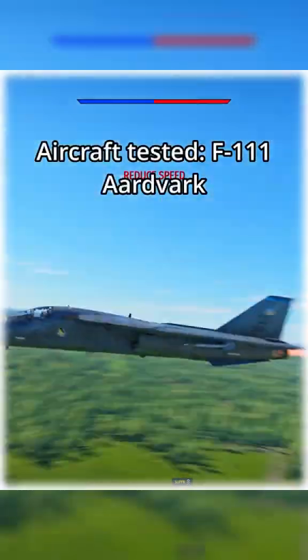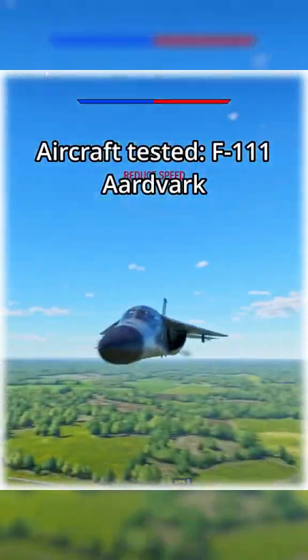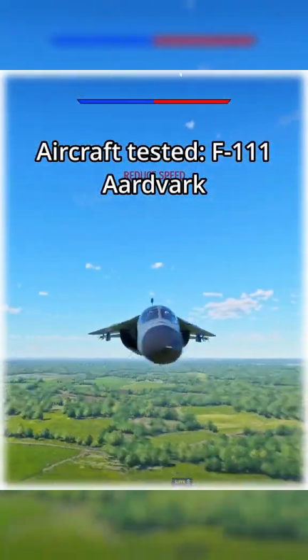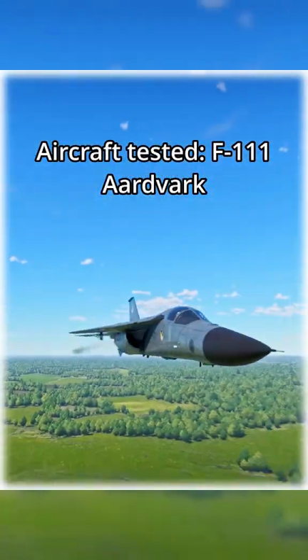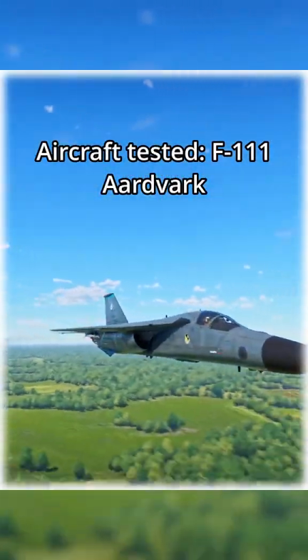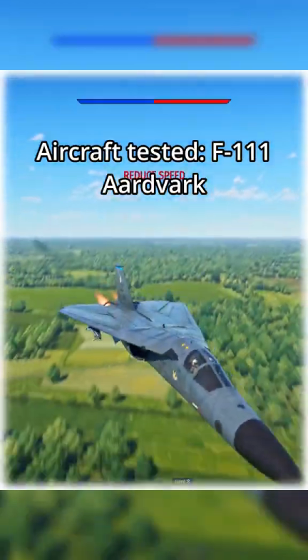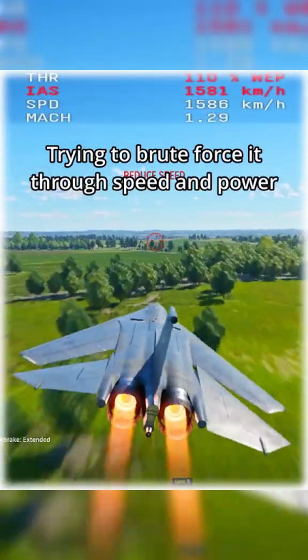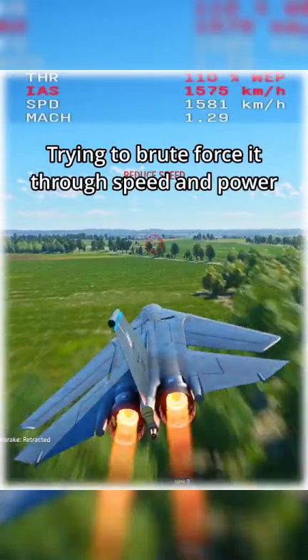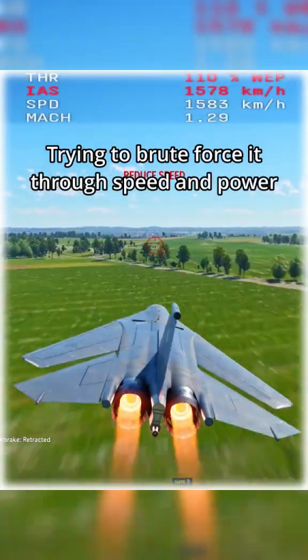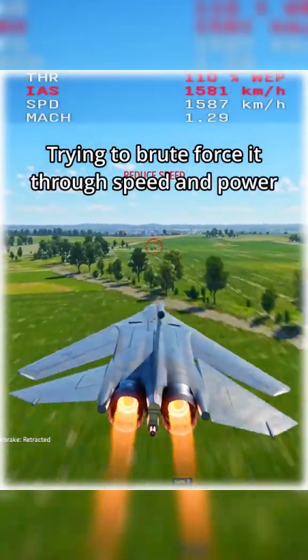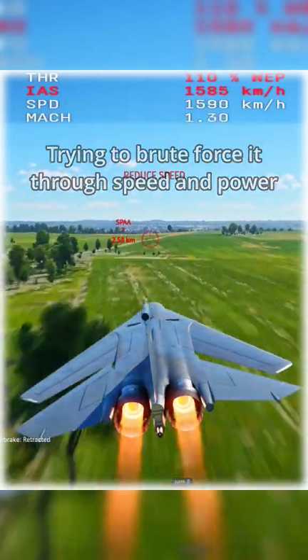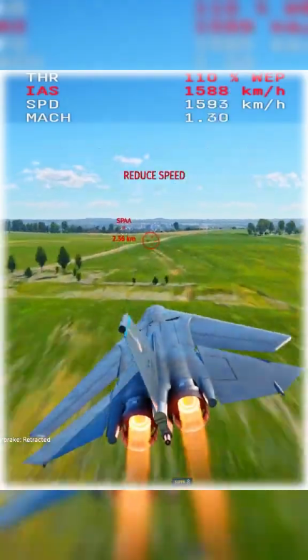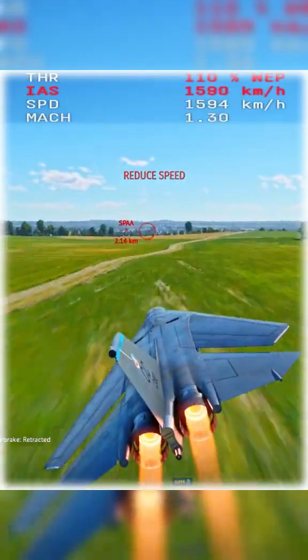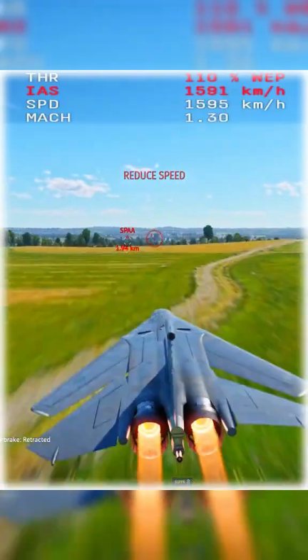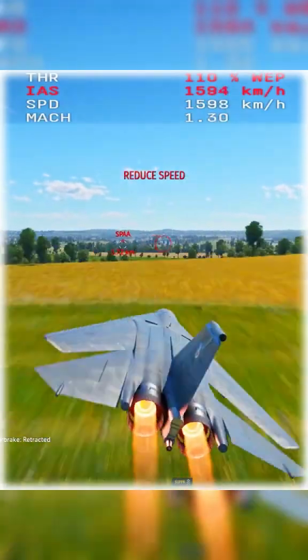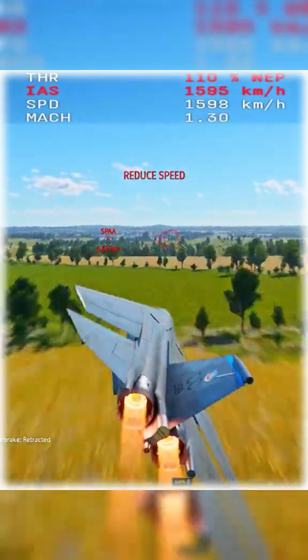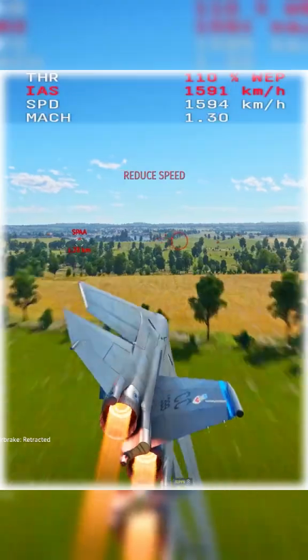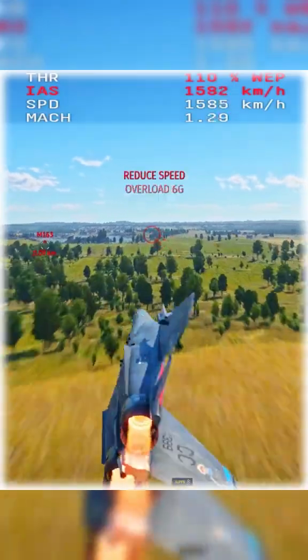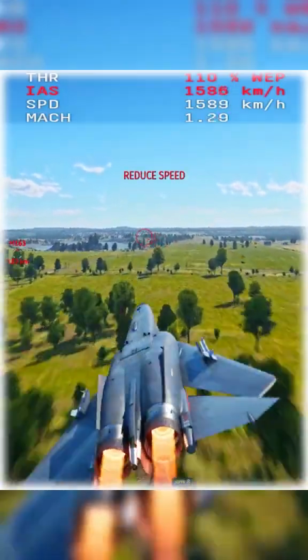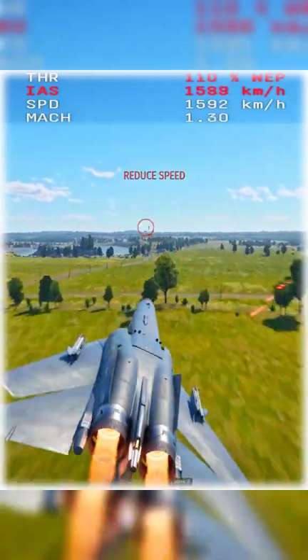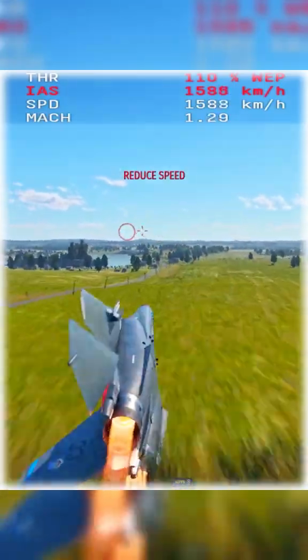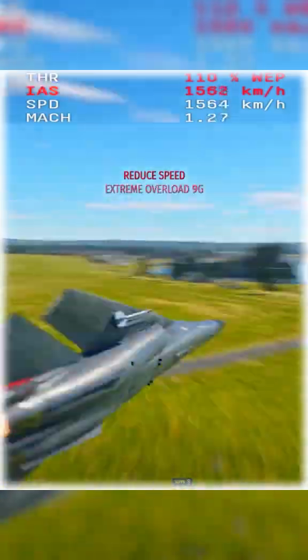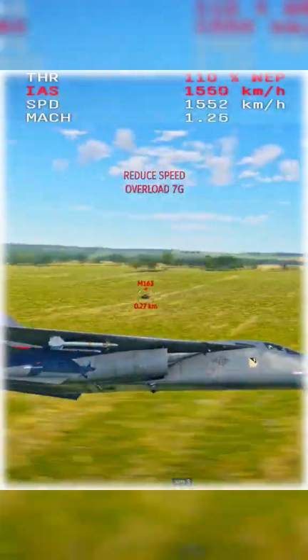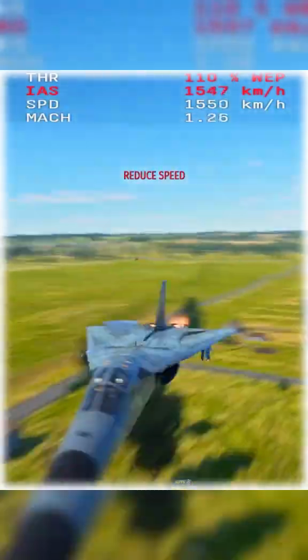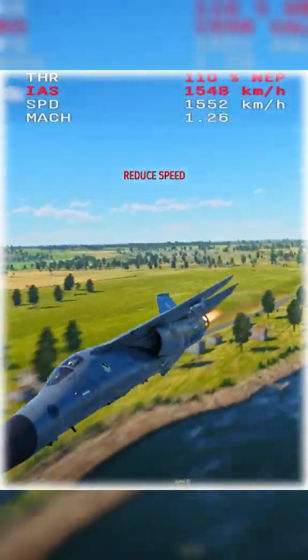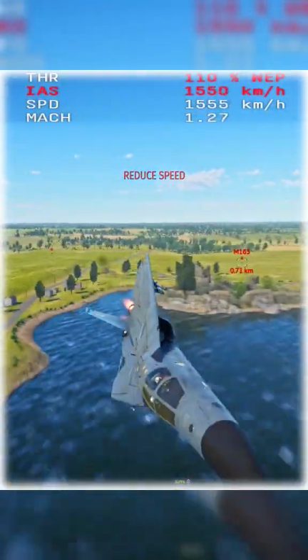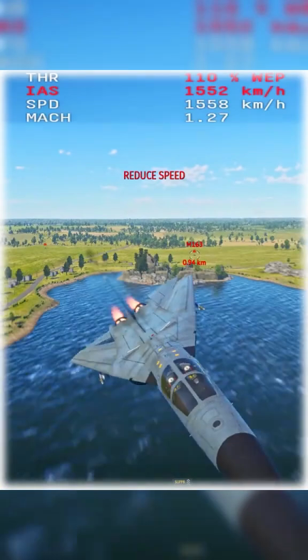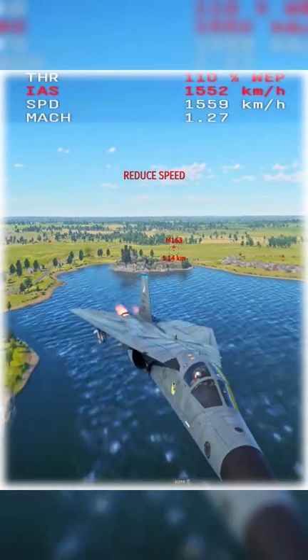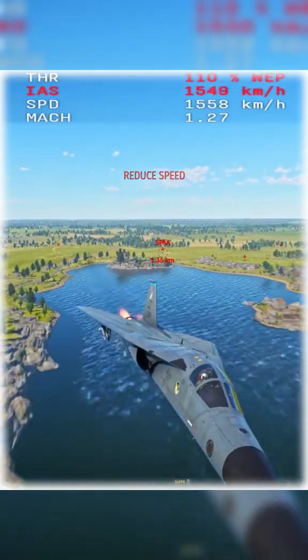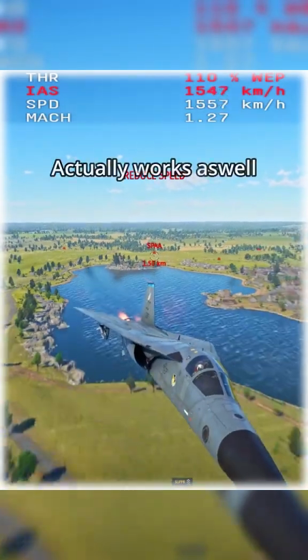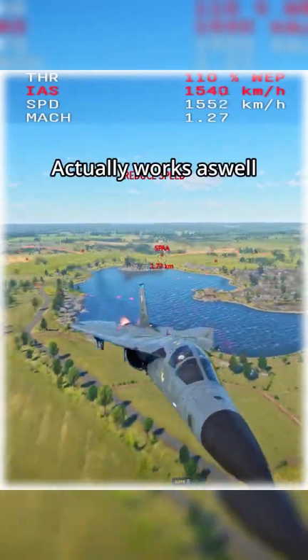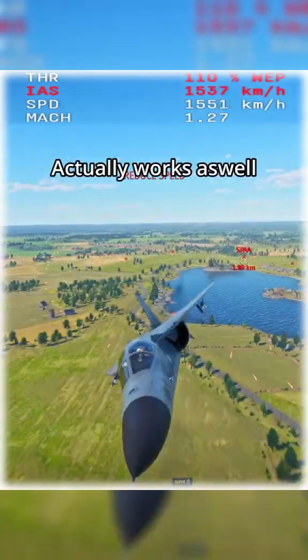Aircraft tested: F-111 Aardvark, trying to brute force it through speed and power. Actually works as well.